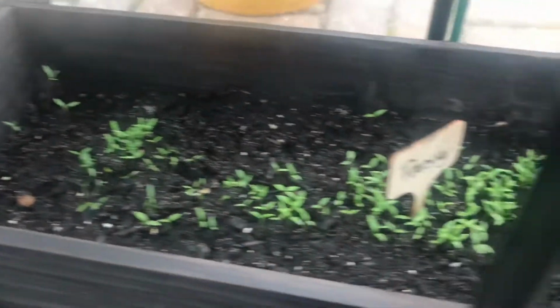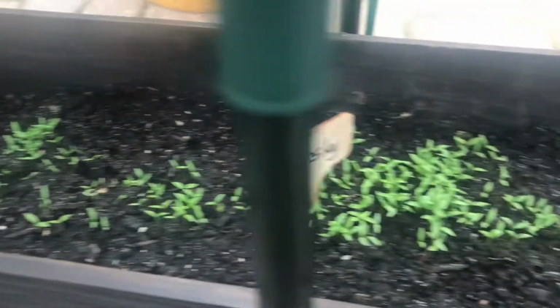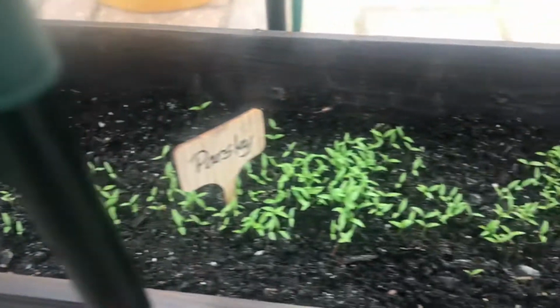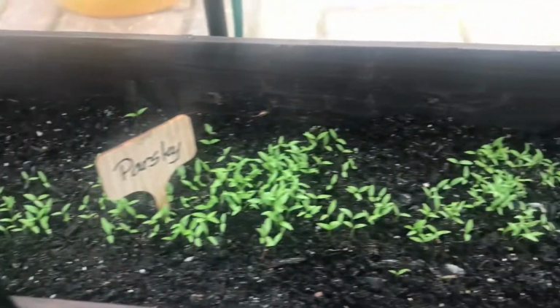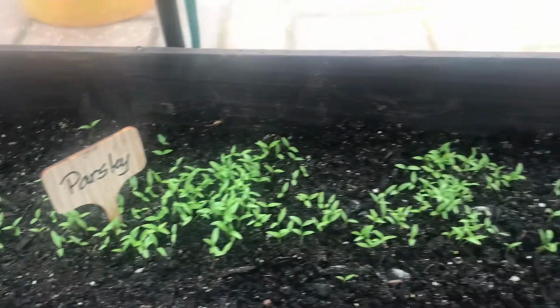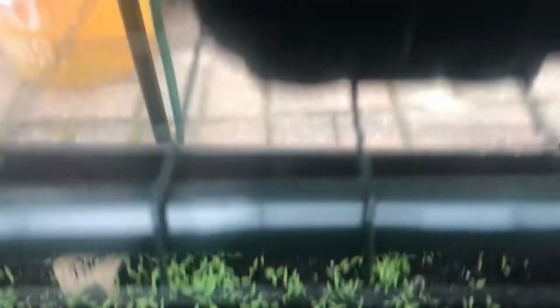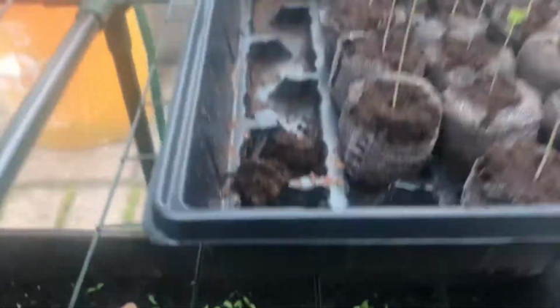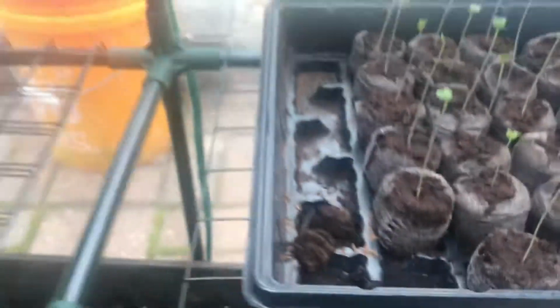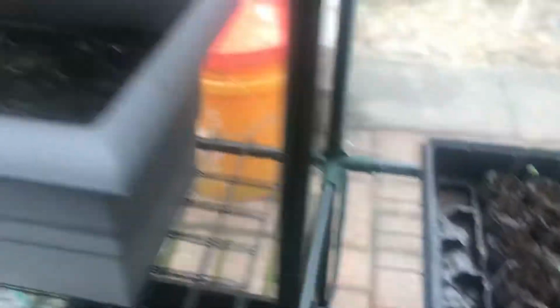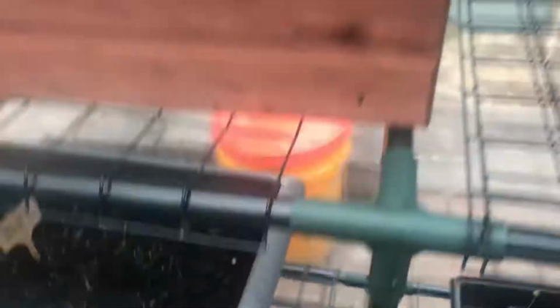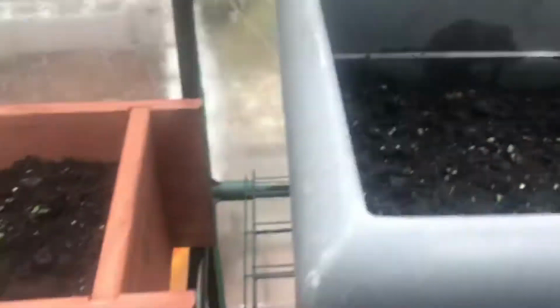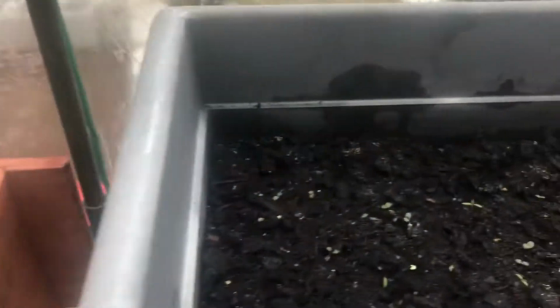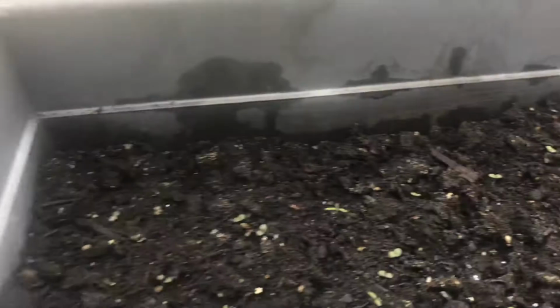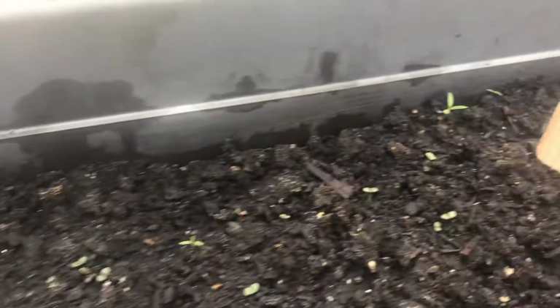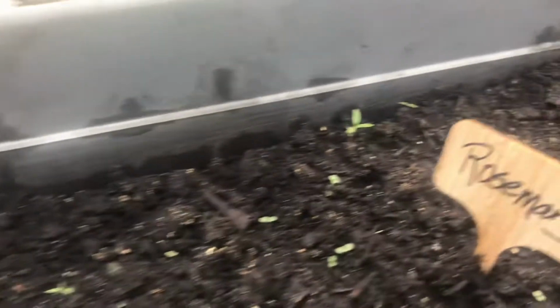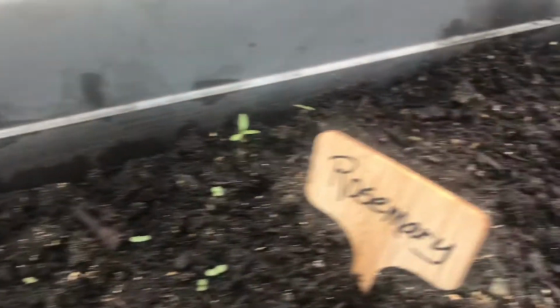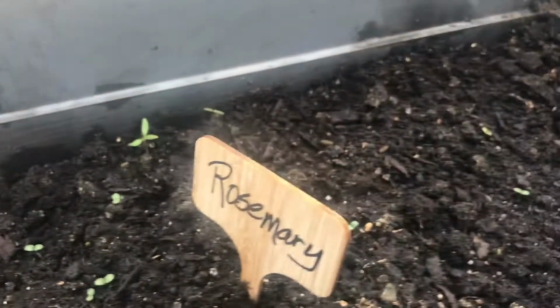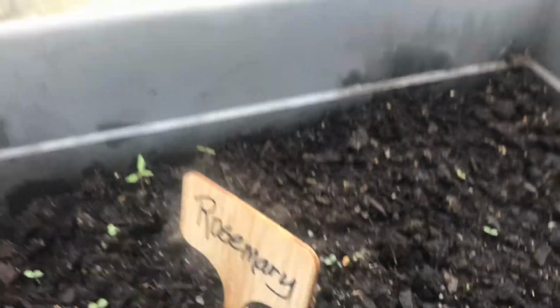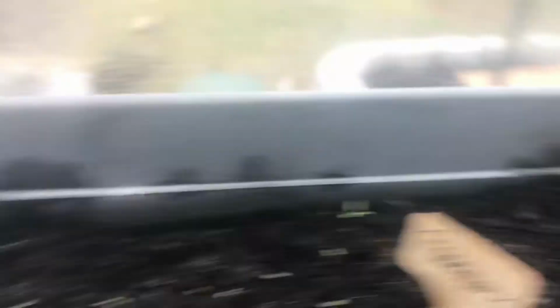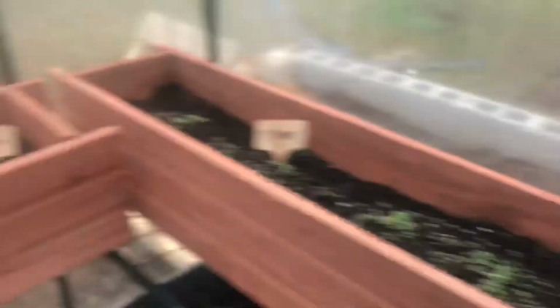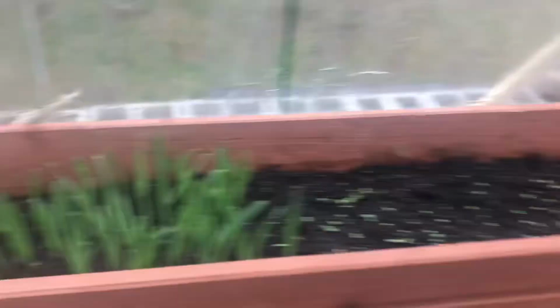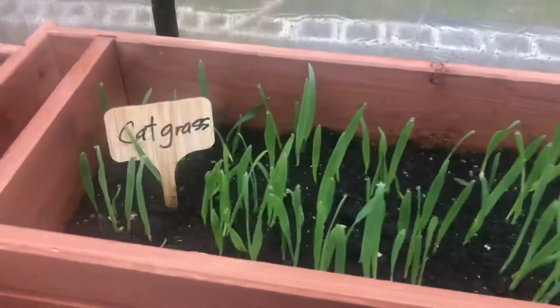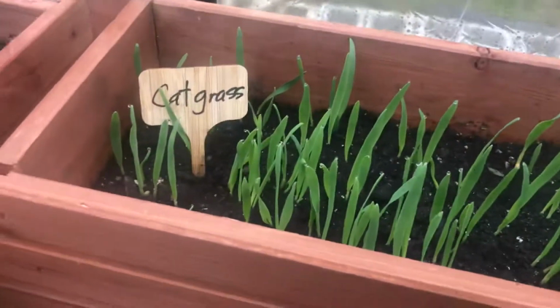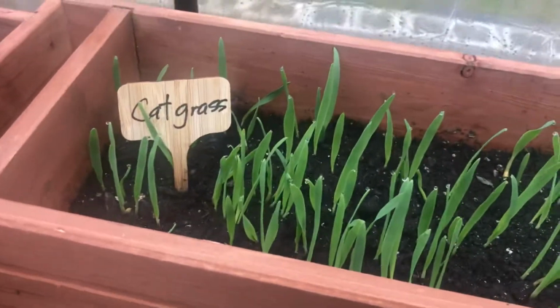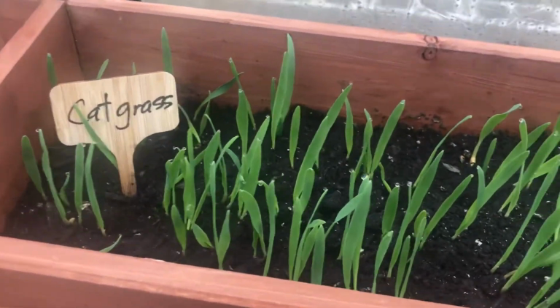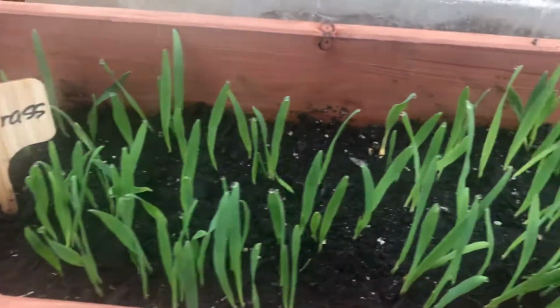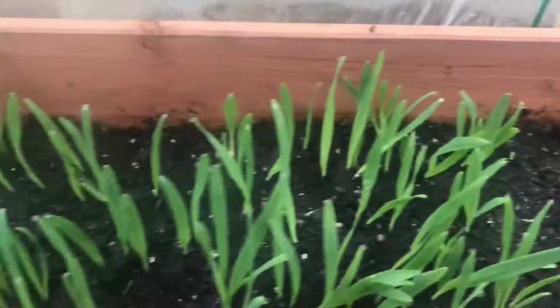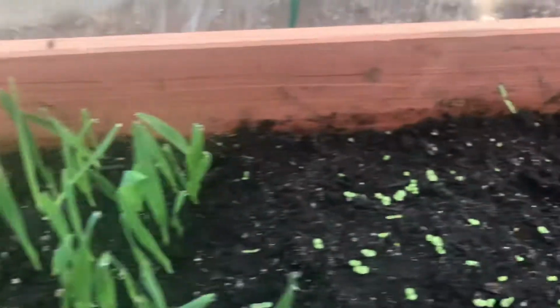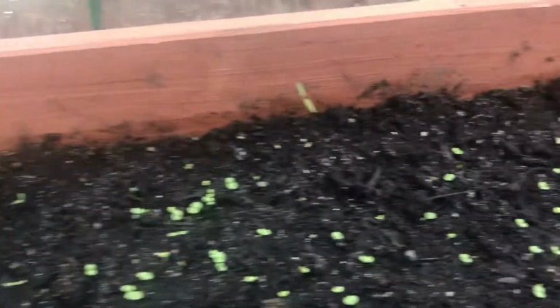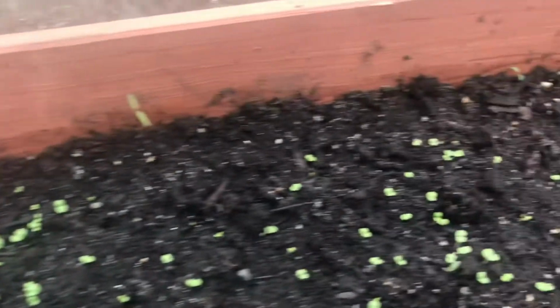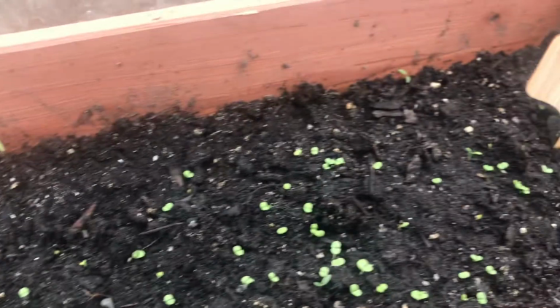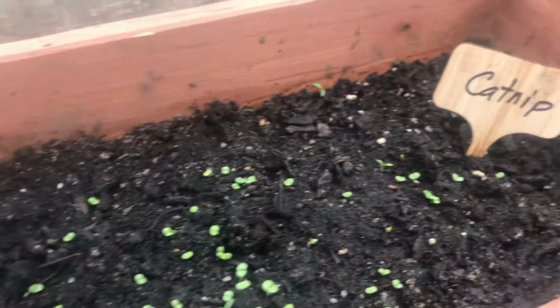Some rosemary, and of course I can't forget the cats — we've got cat grass and catnip.